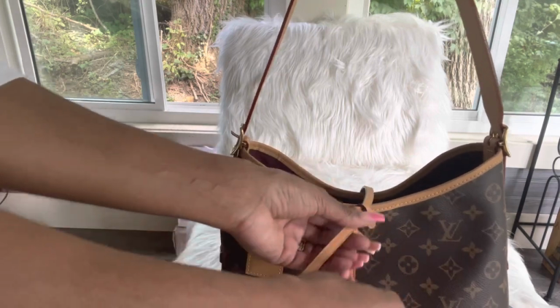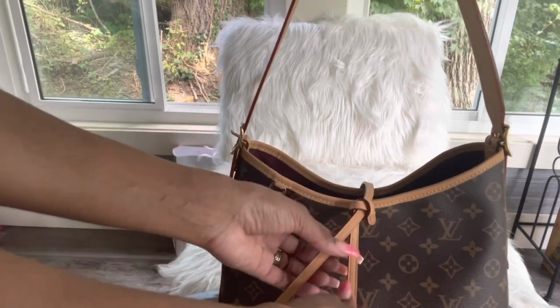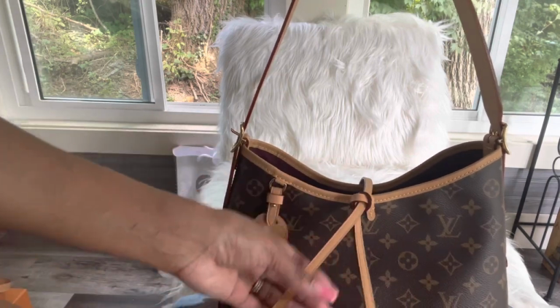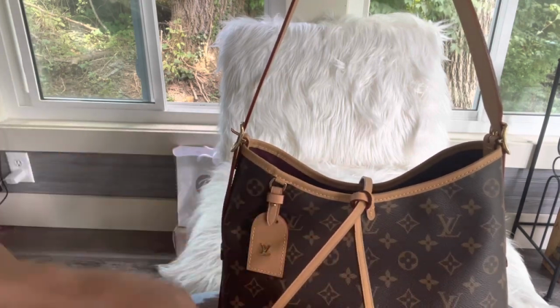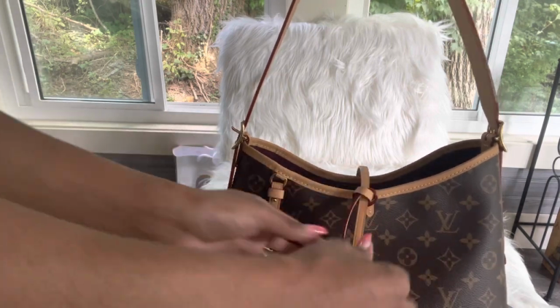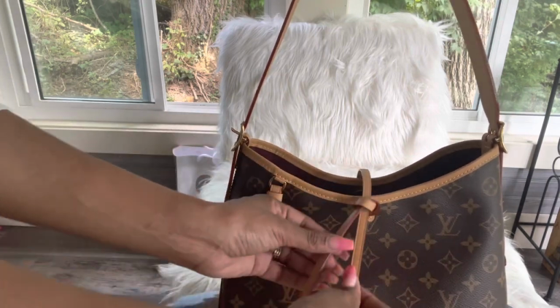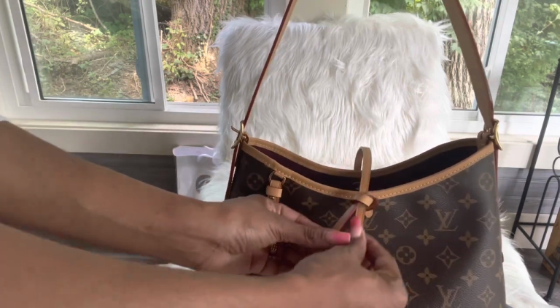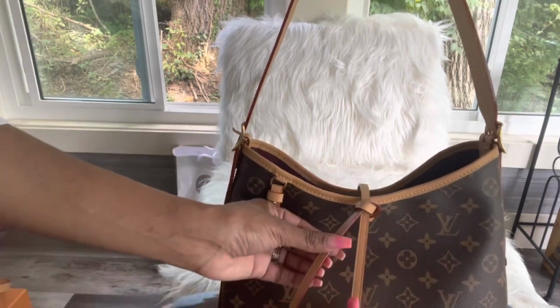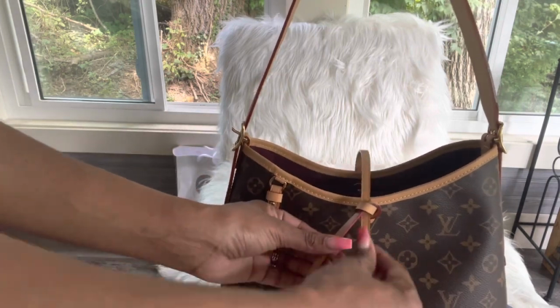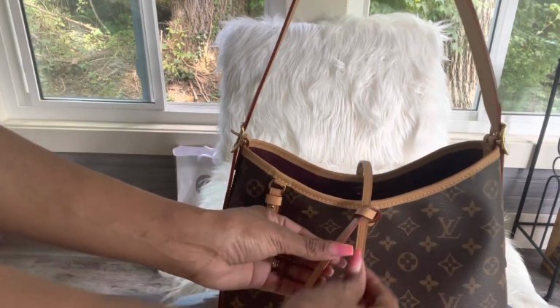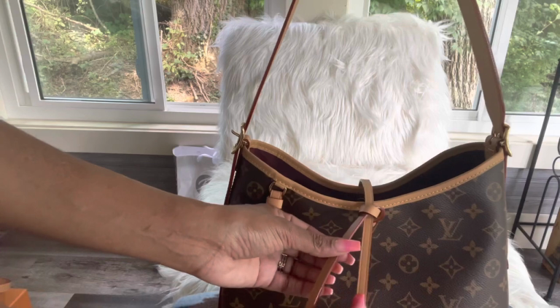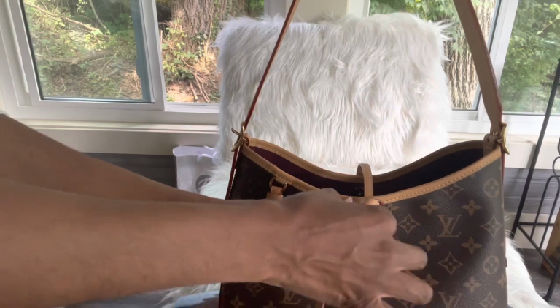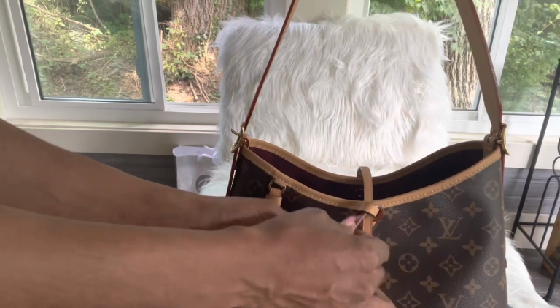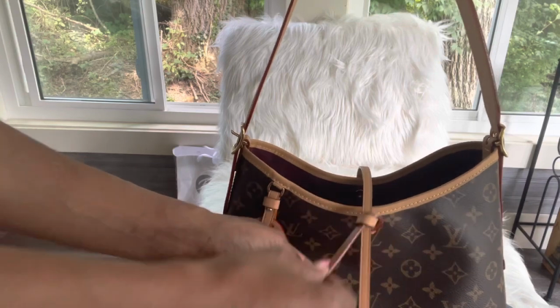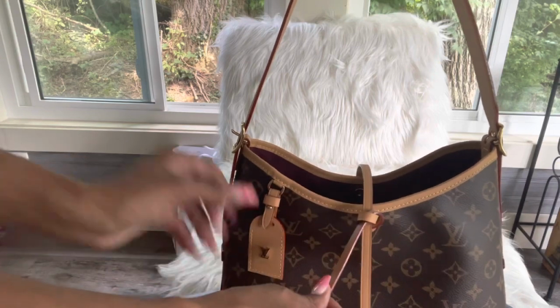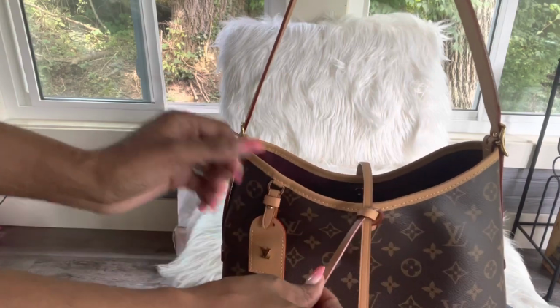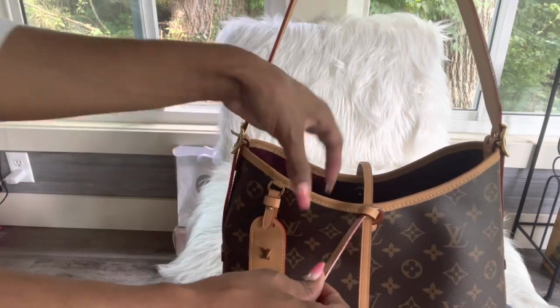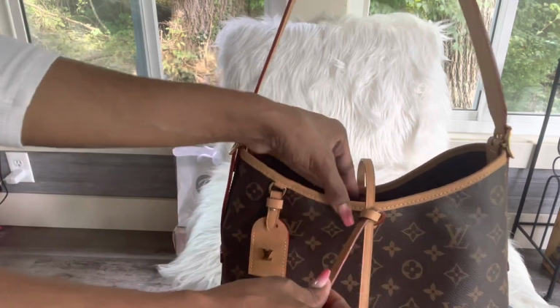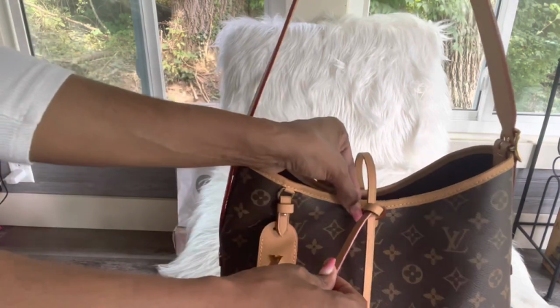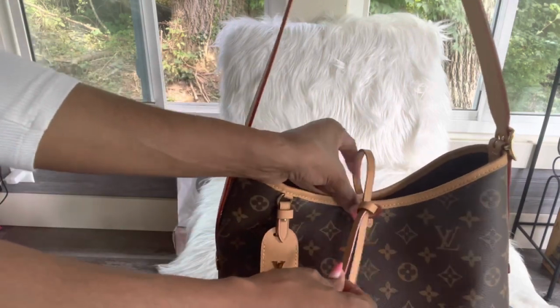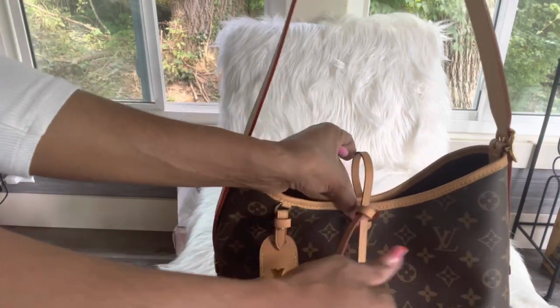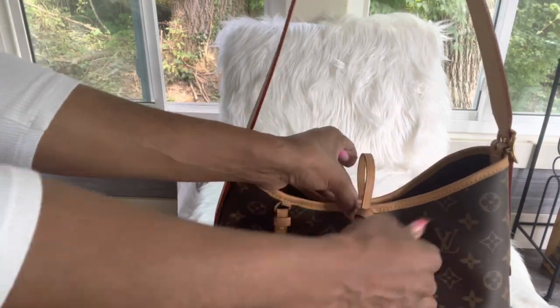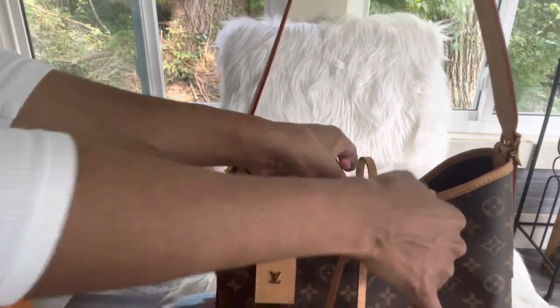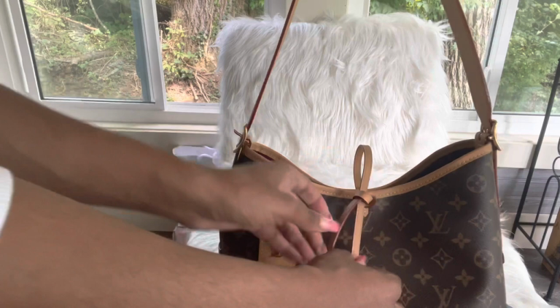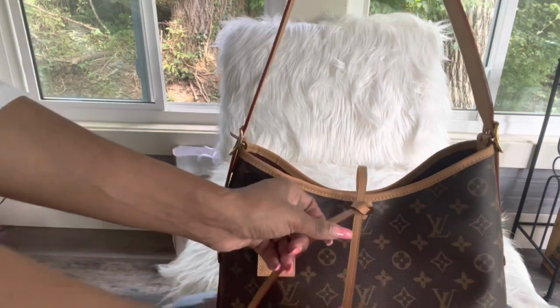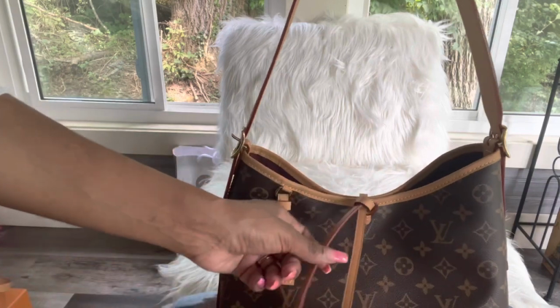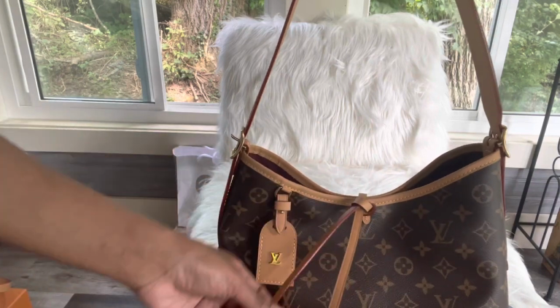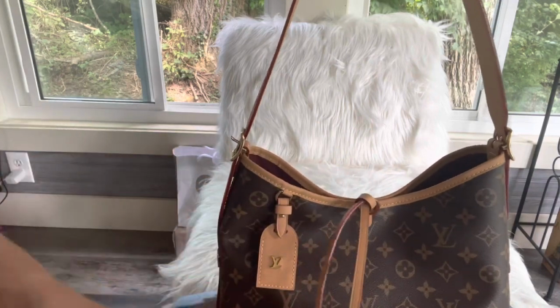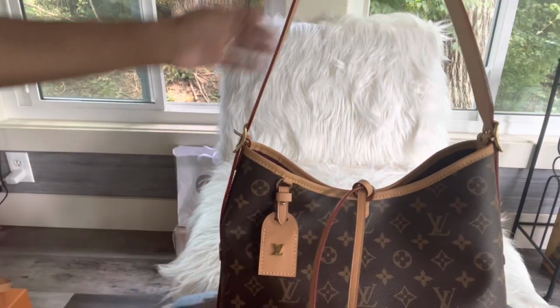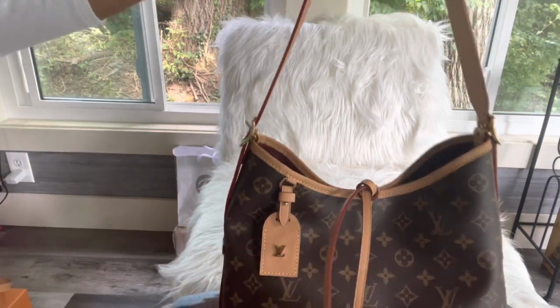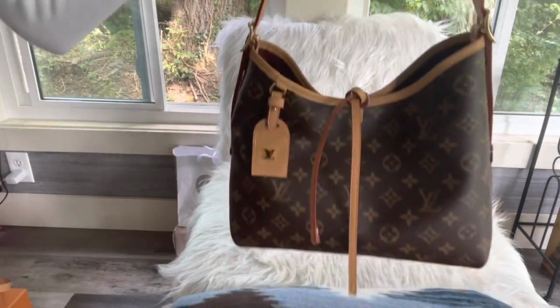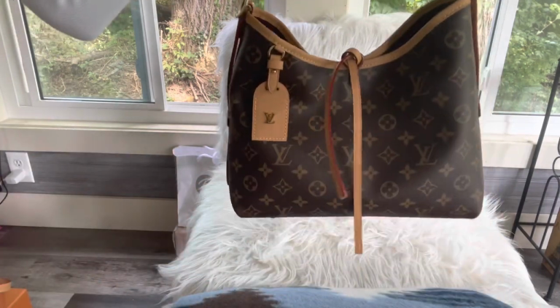There you go. This one doesn't move and this one is tied, so if you ever want to just keep it closed and cinch it, there you have it.